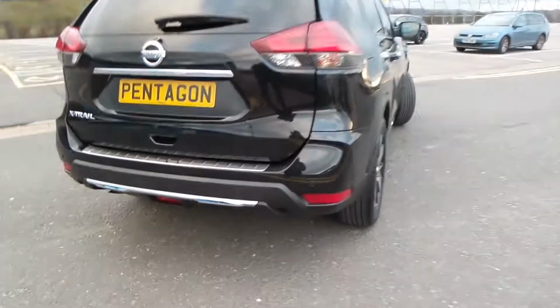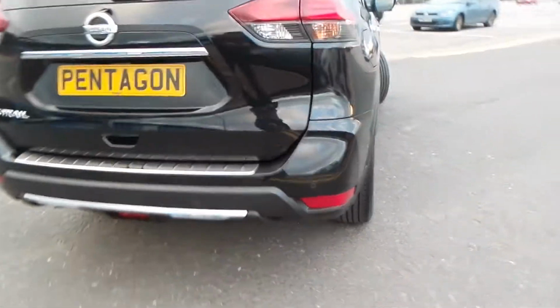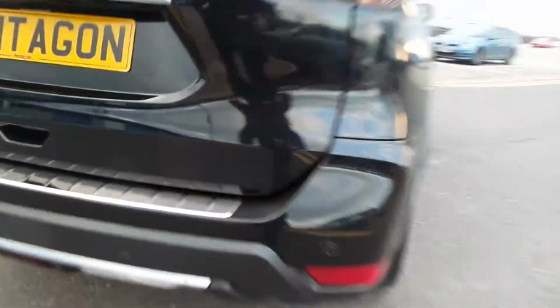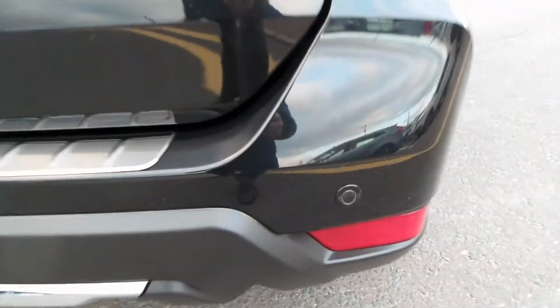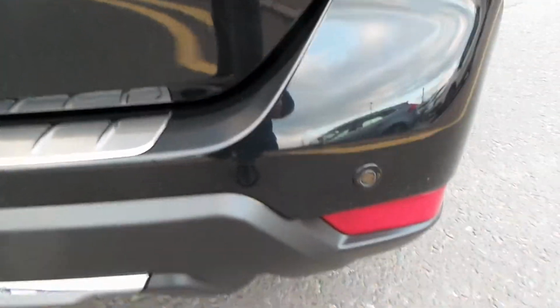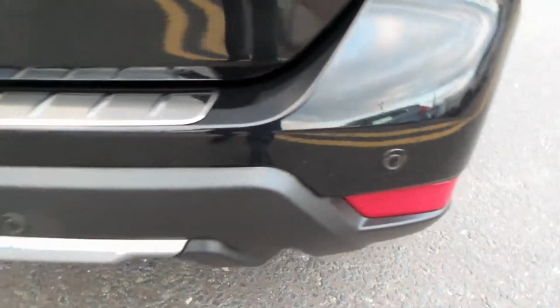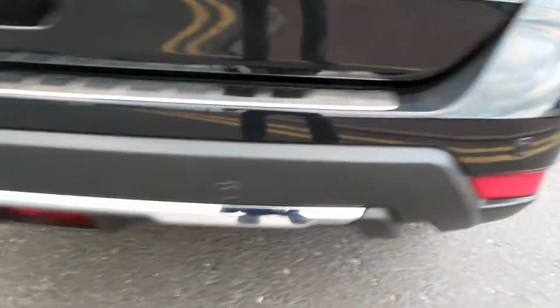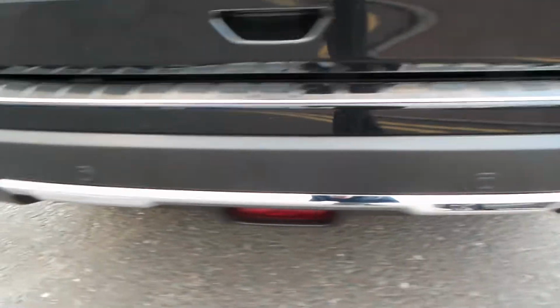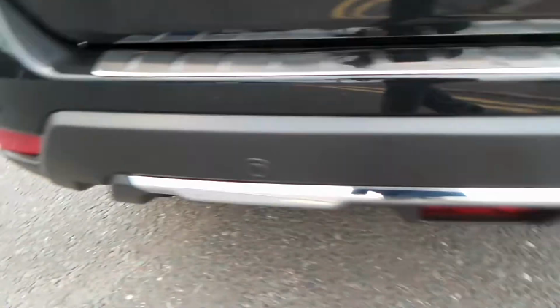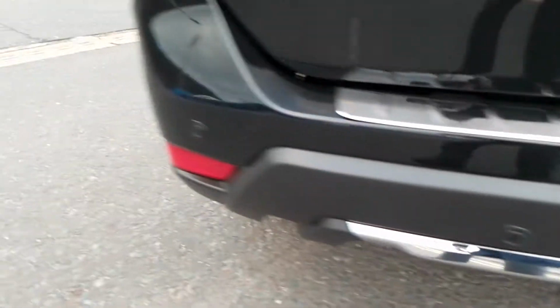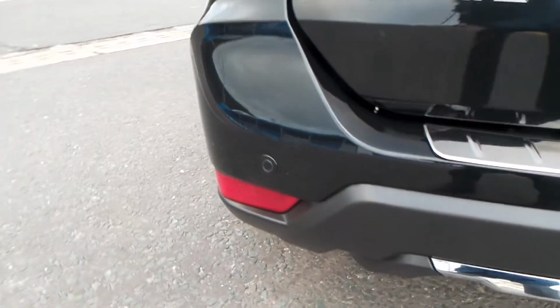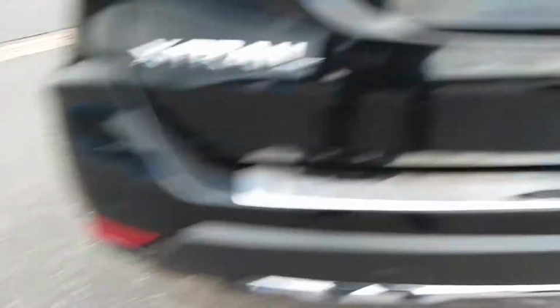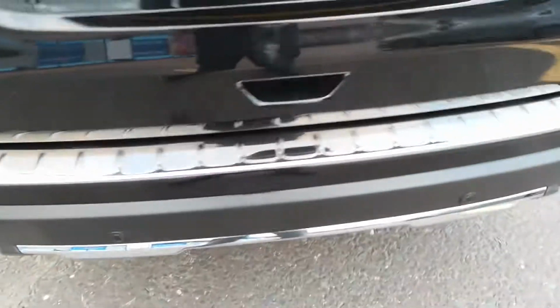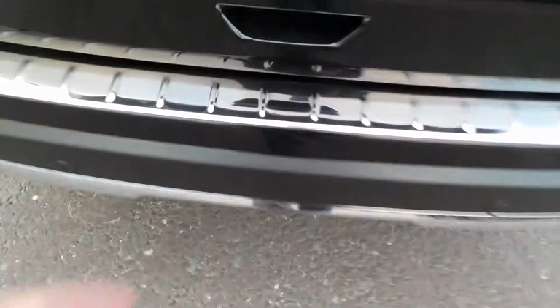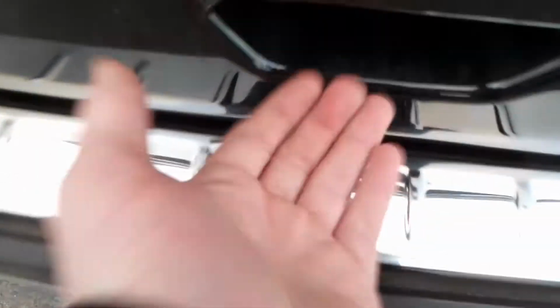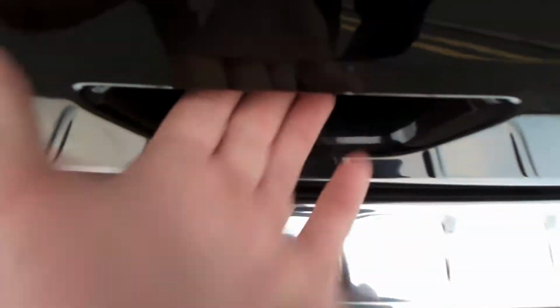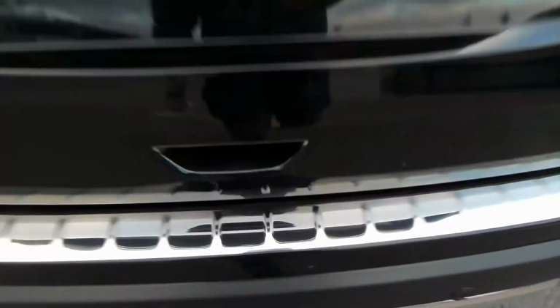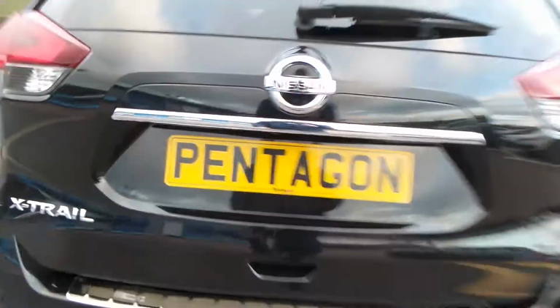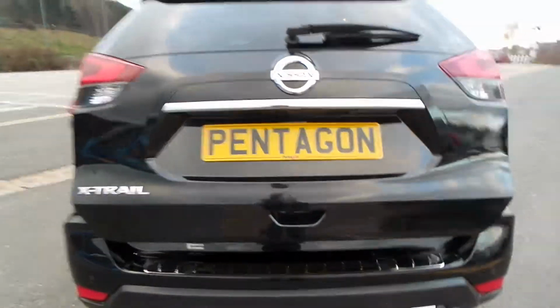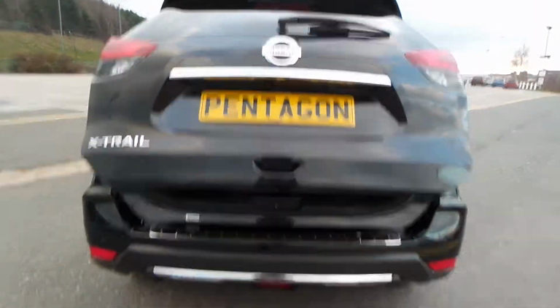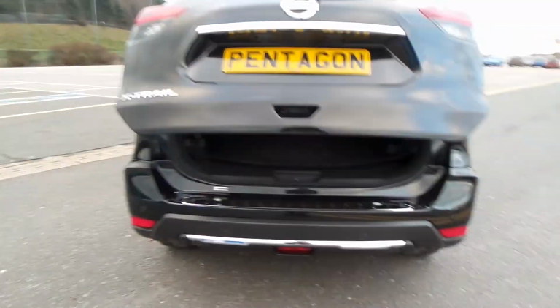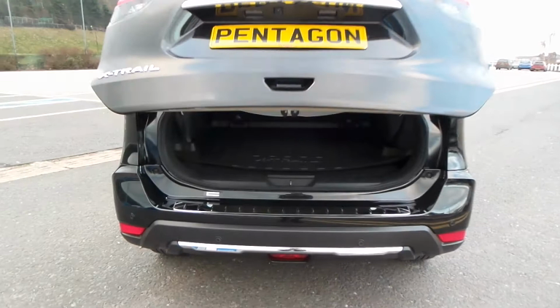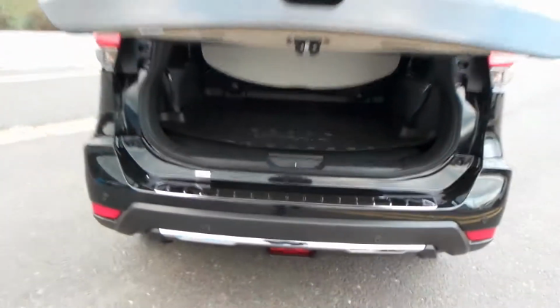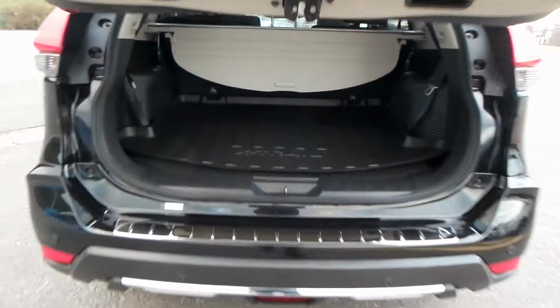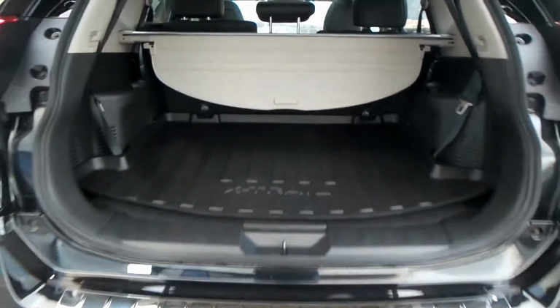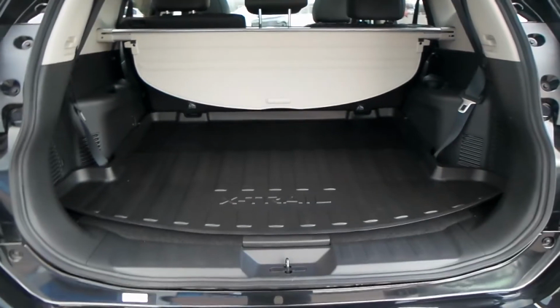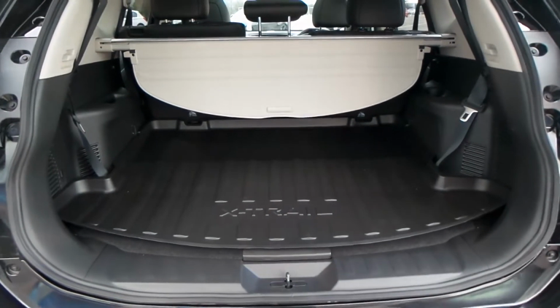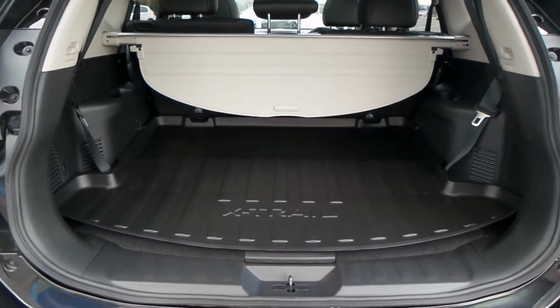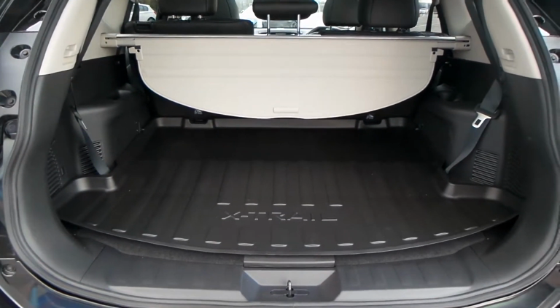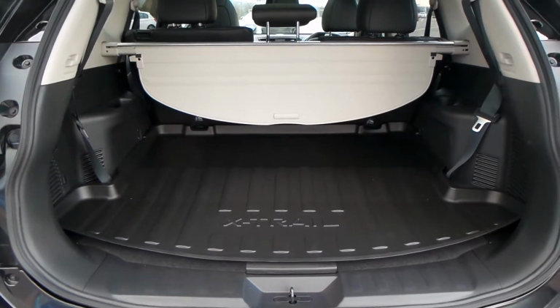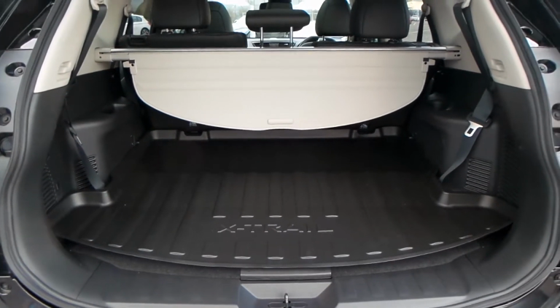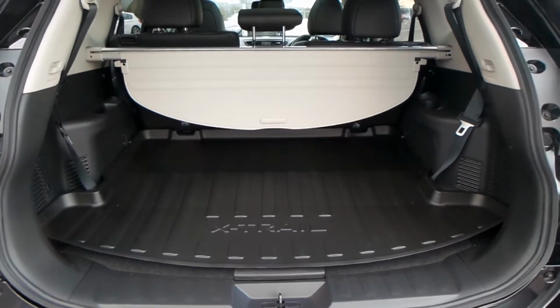At the rear of the vehicle you do have parking sensors. You also have the fully automatic boot lid with a really good space inside. You also have the seven-seat option.